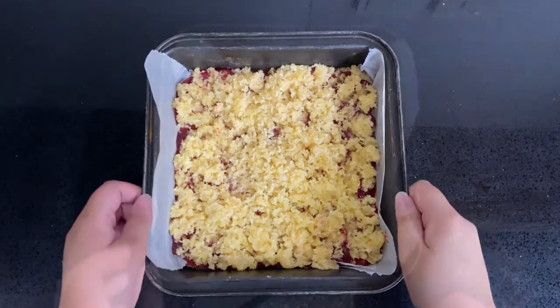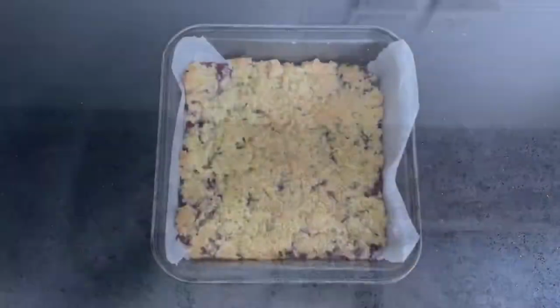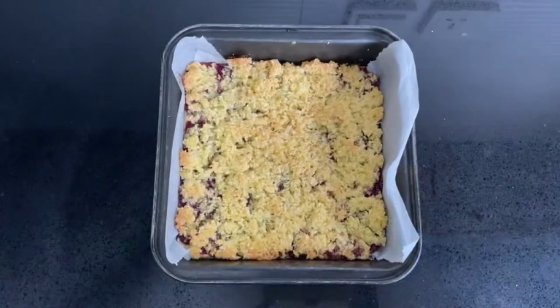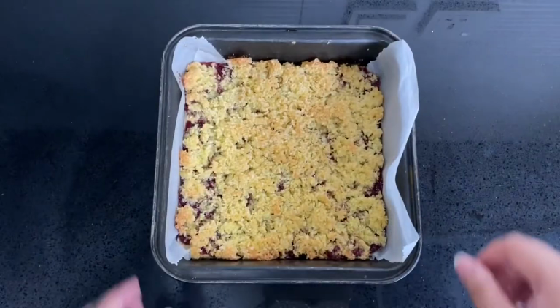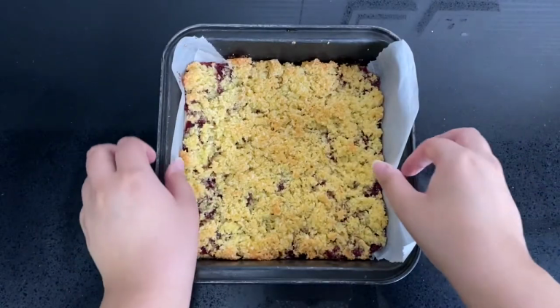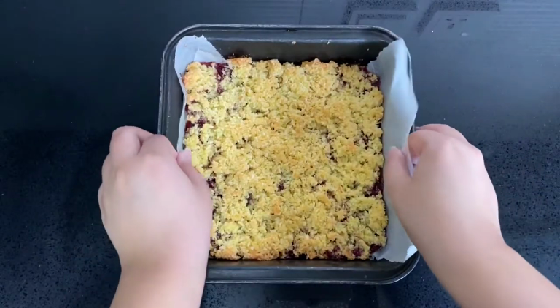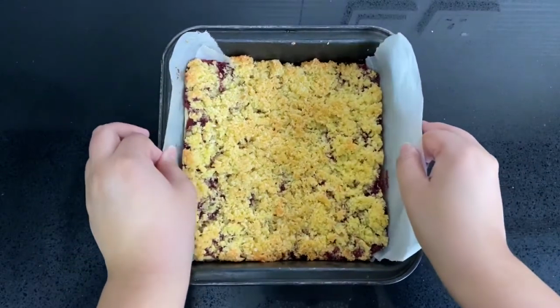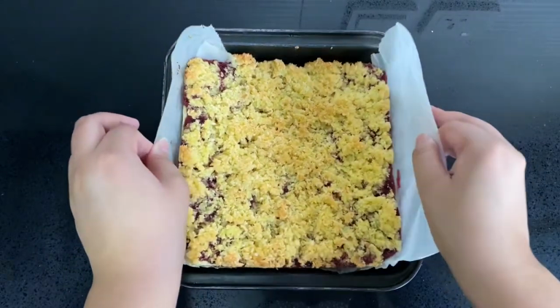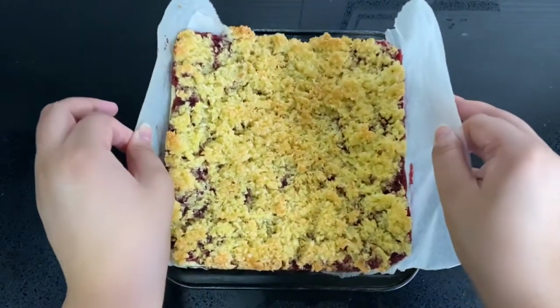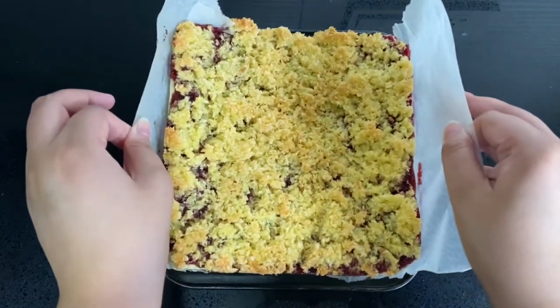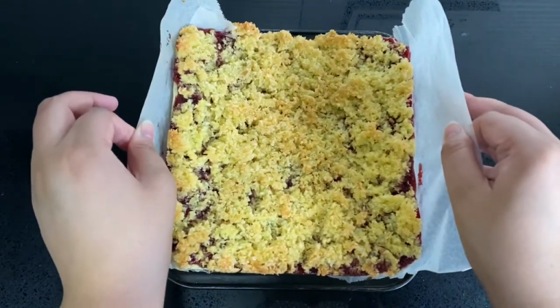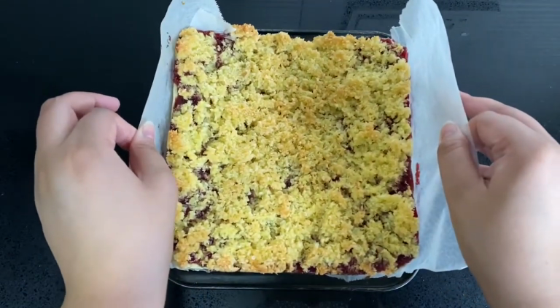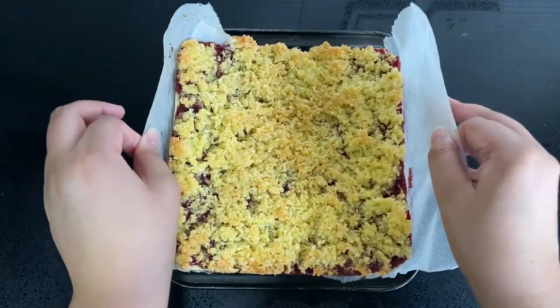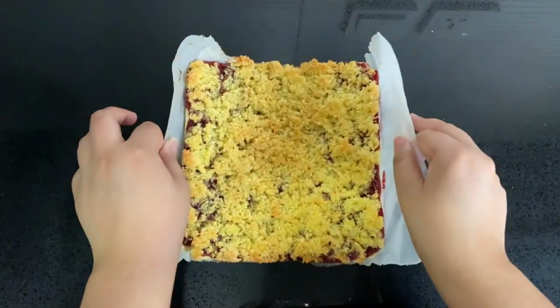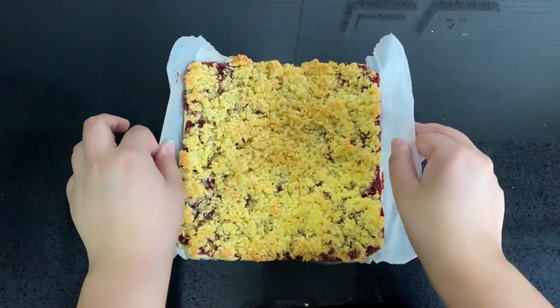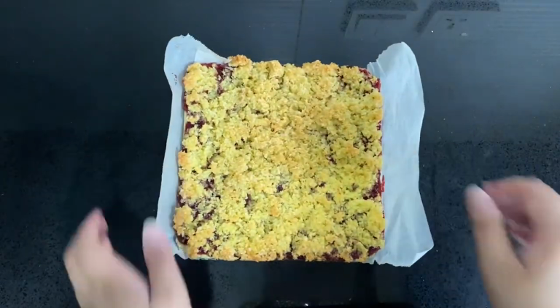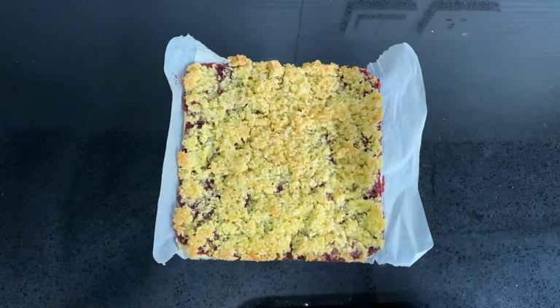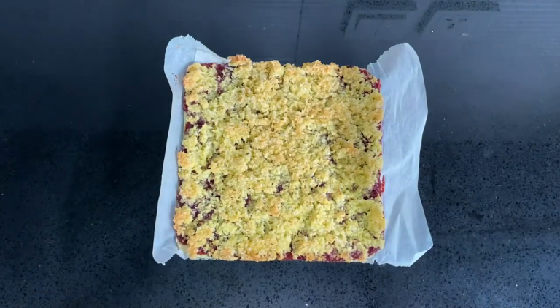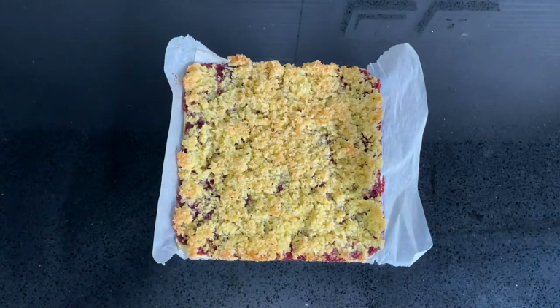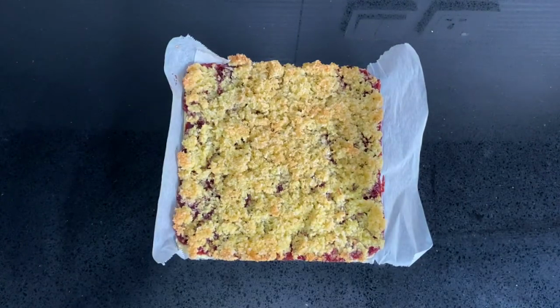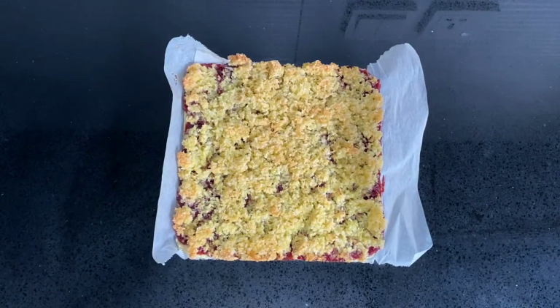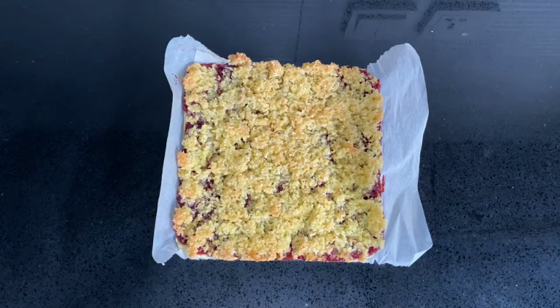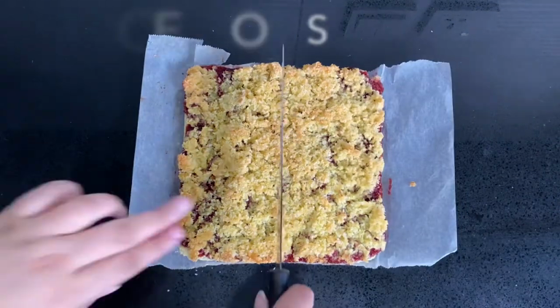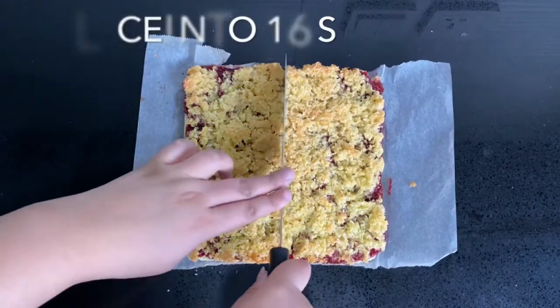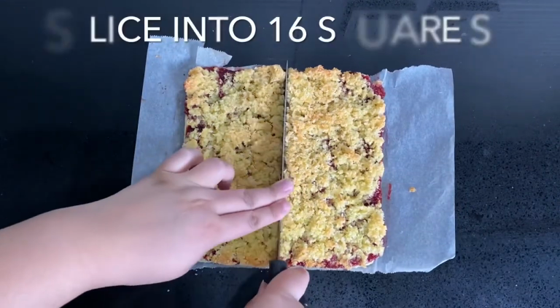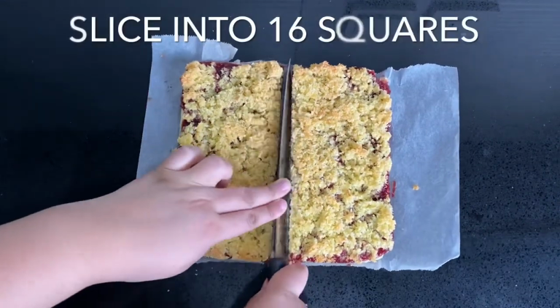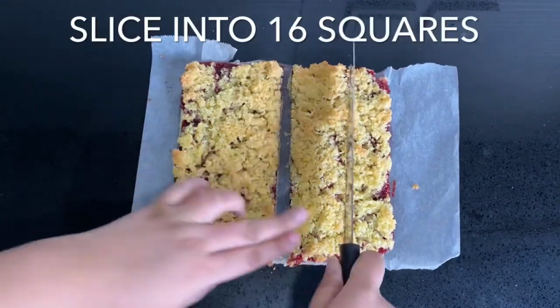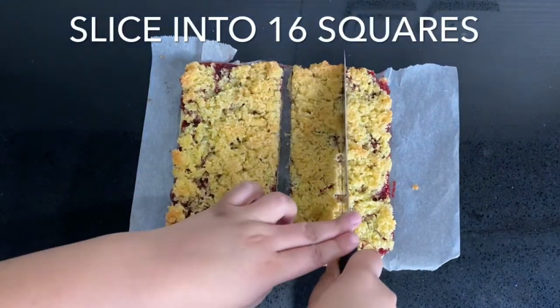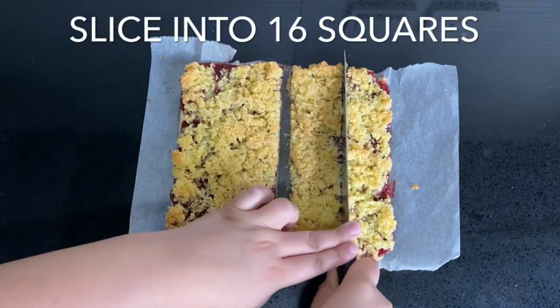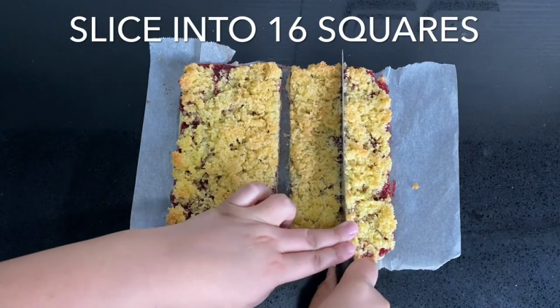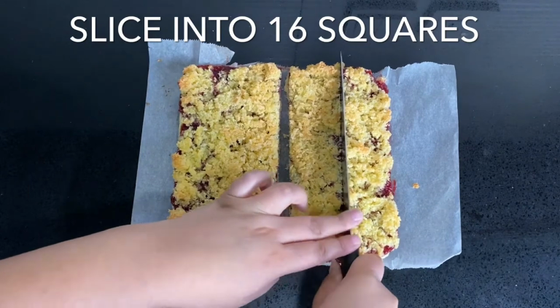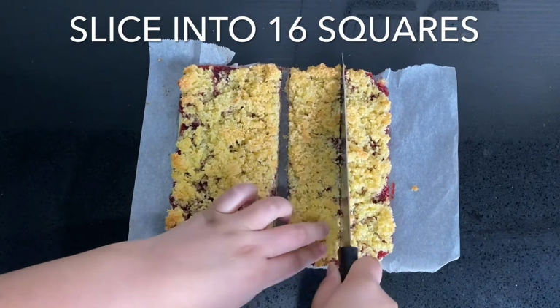Remove it from the oven and allow it to cool completely before cutting it into small squares. From a pan that is around 8 by 8 inches, I got 16 squares, and they were perfect in size.